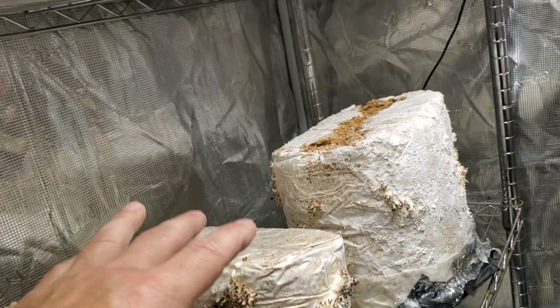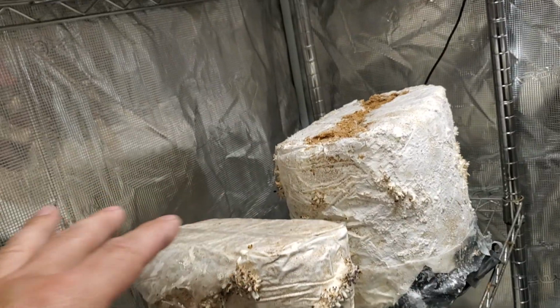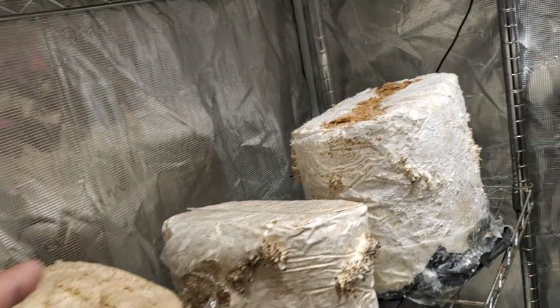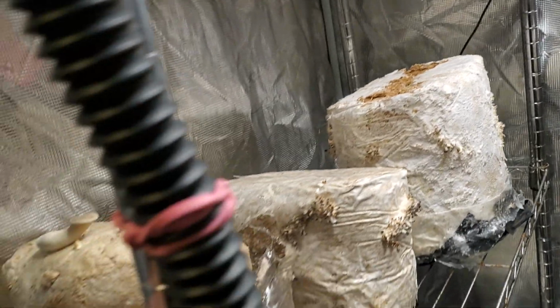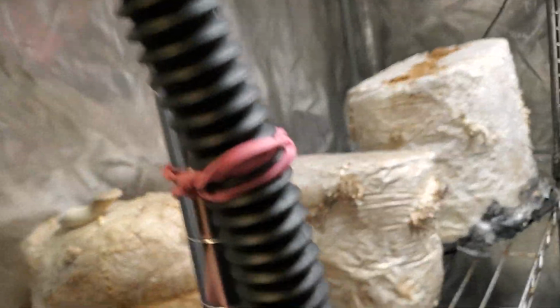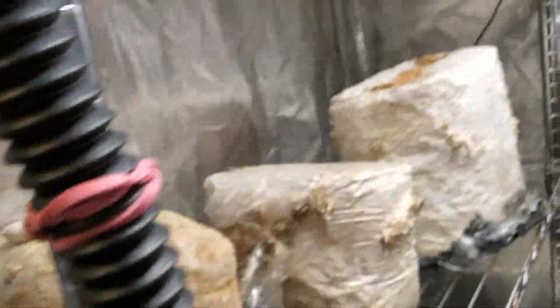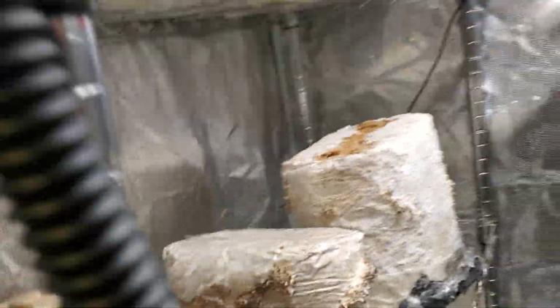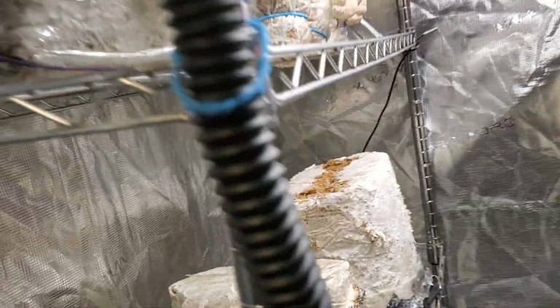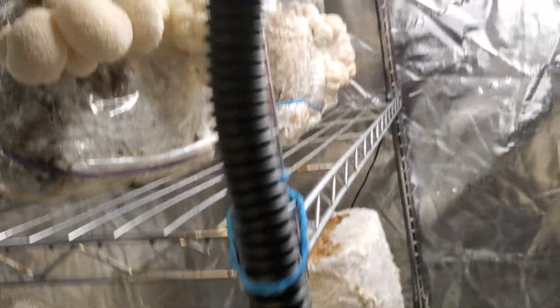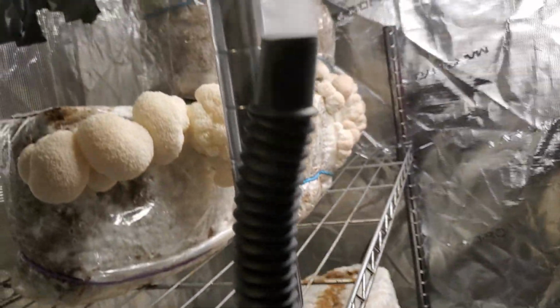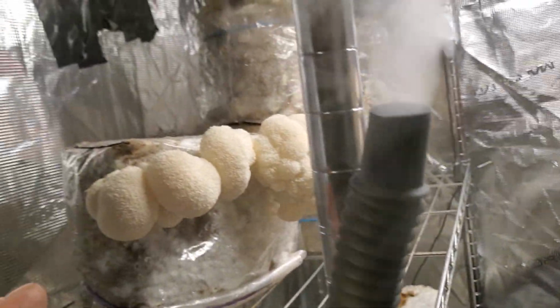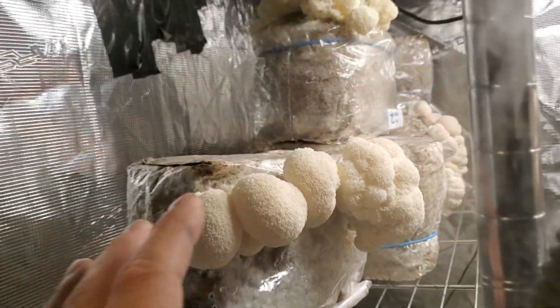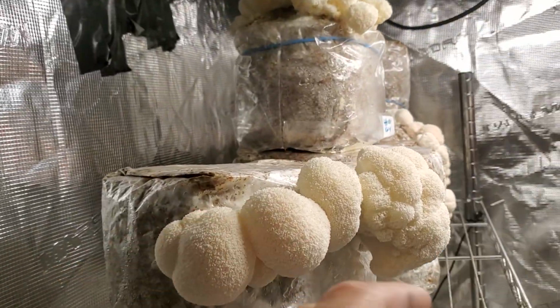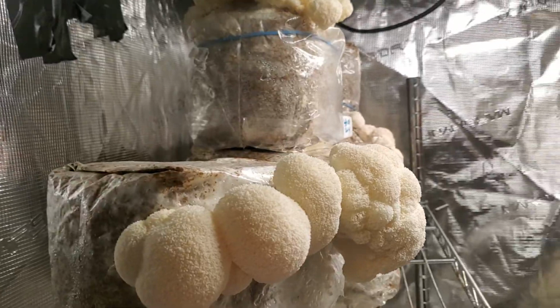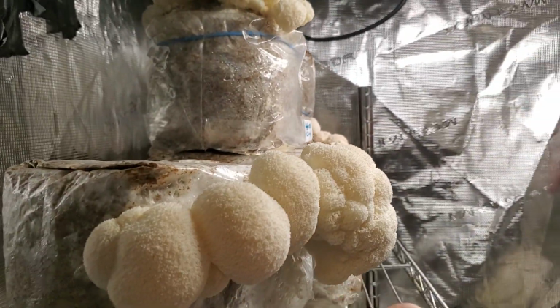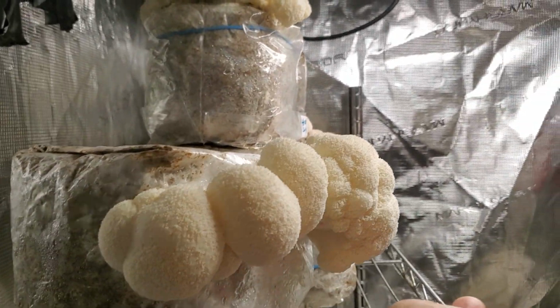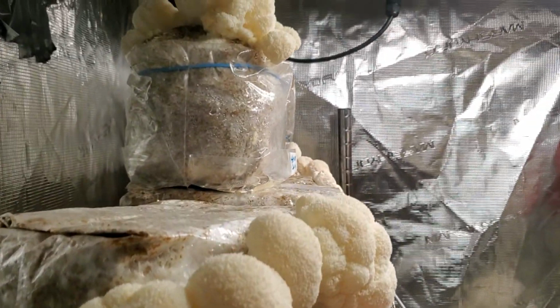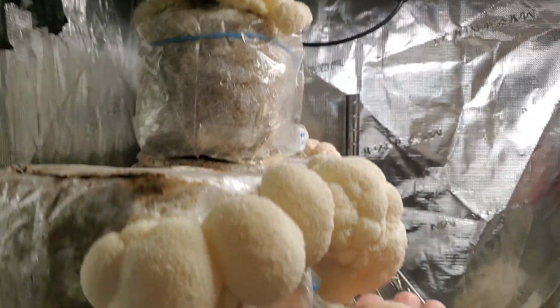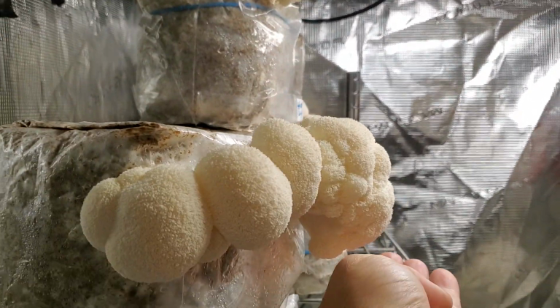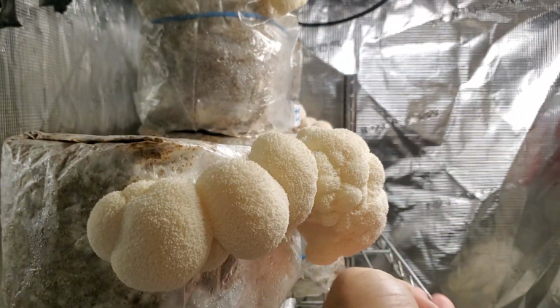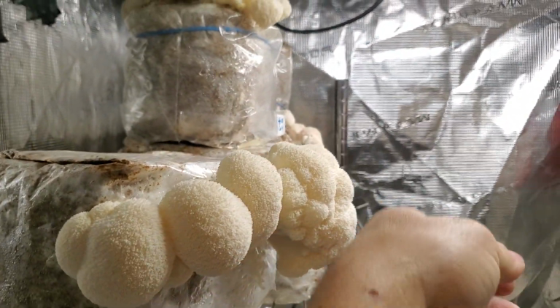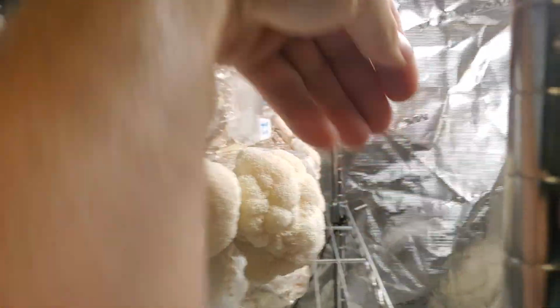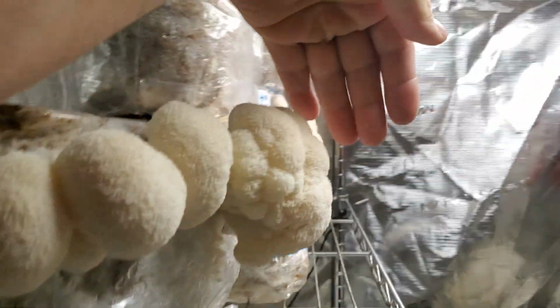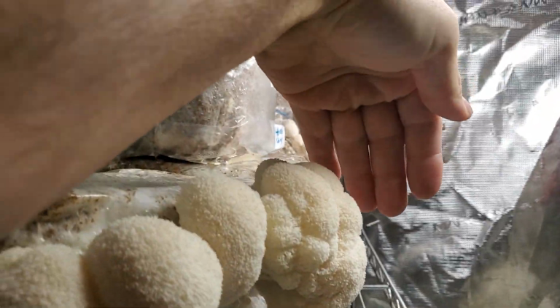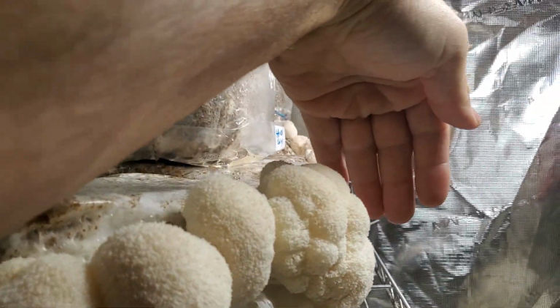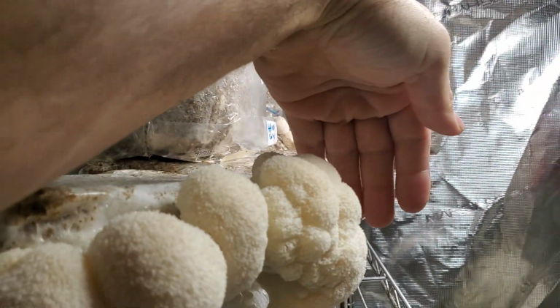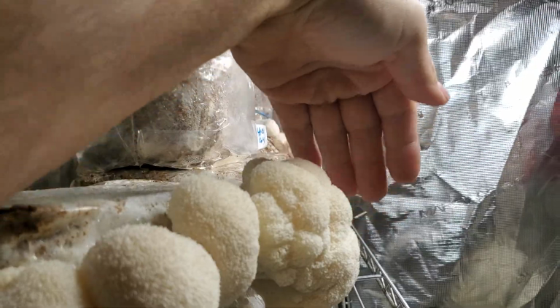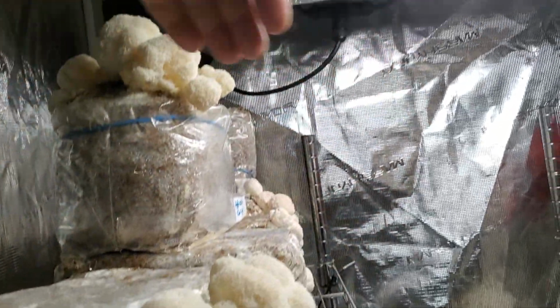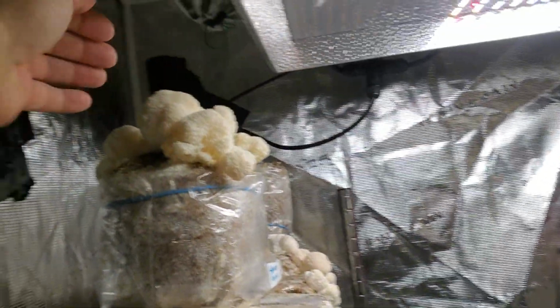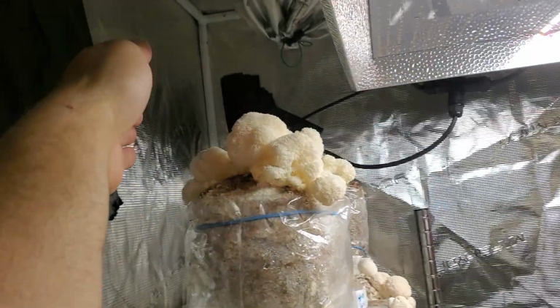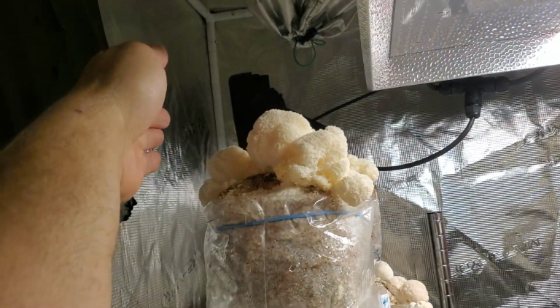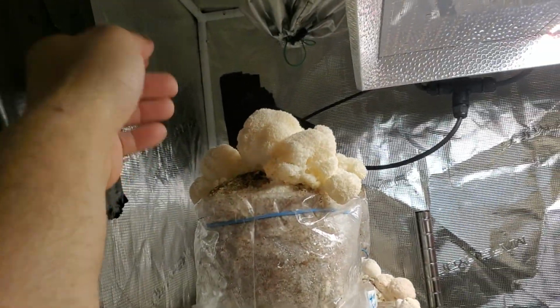I'm going to try testing that with all these blocks of oyster mushrooms, because I'm of the opinion that you can get some nice later flushes. We may even do some dunking or something — I'll let you guys know. Everything's beautiful. Nice bear's head mushrooms, good sized.